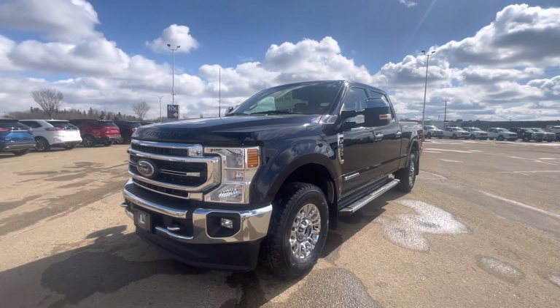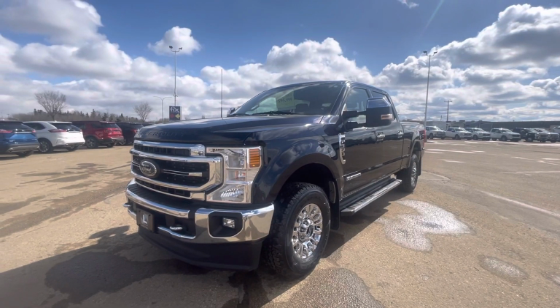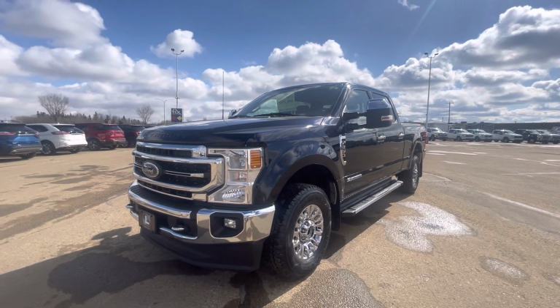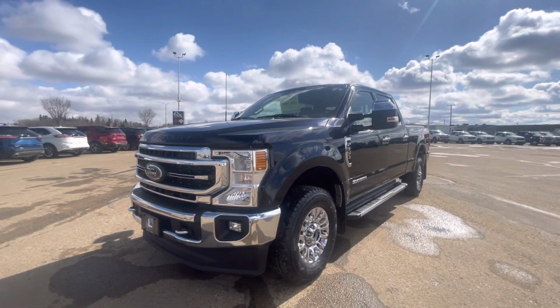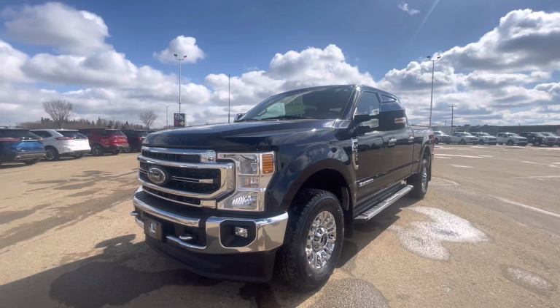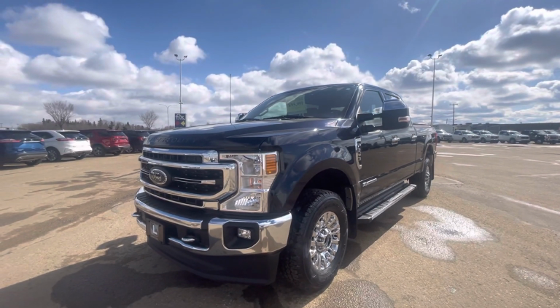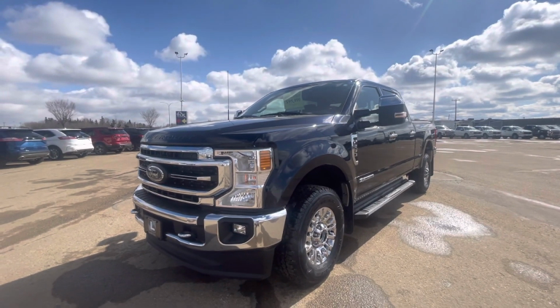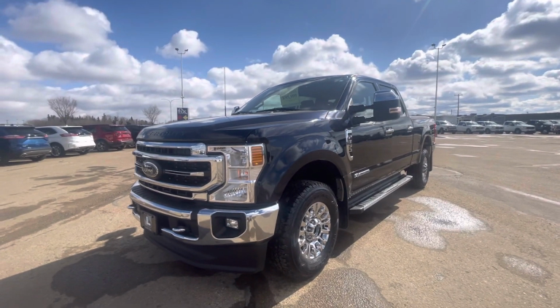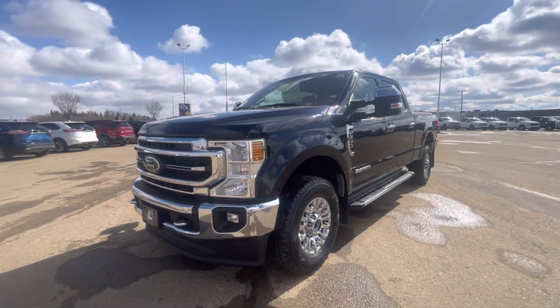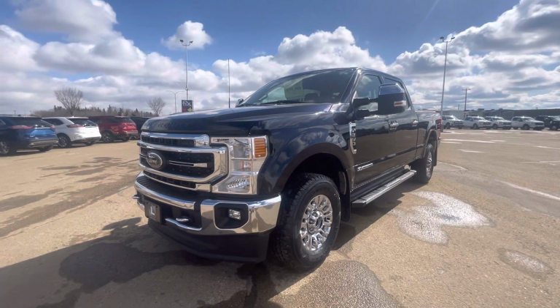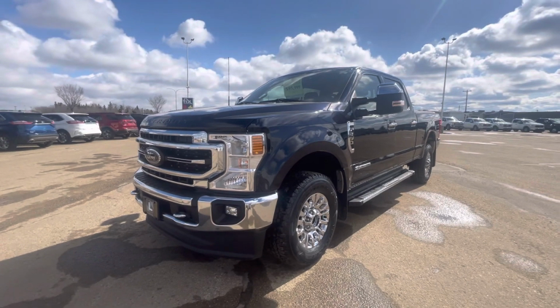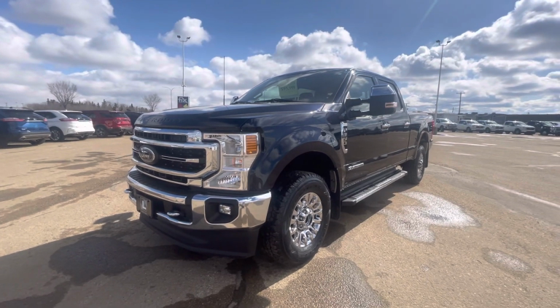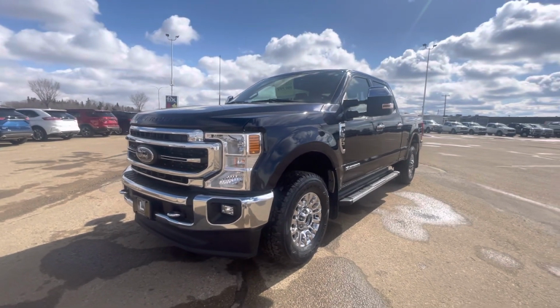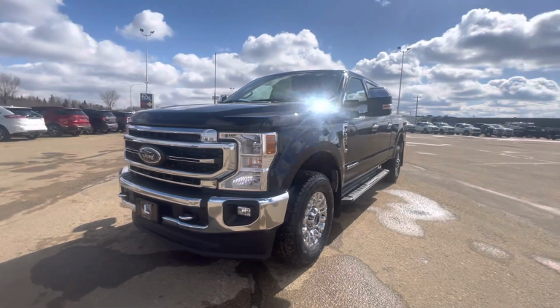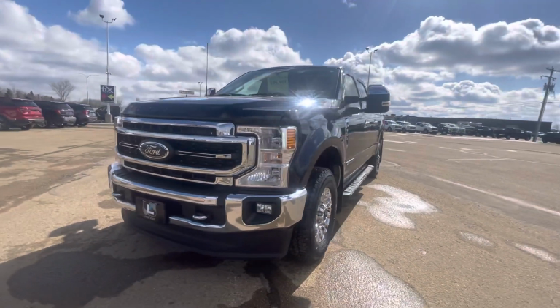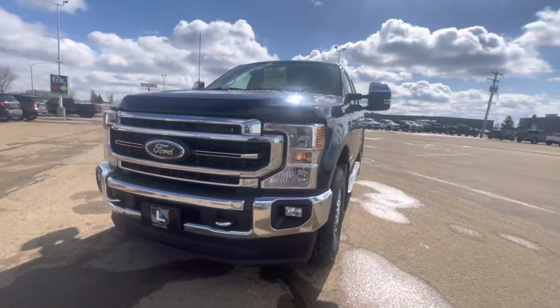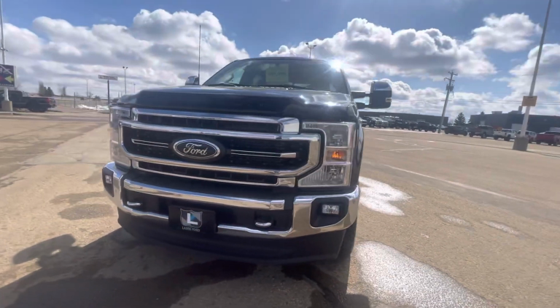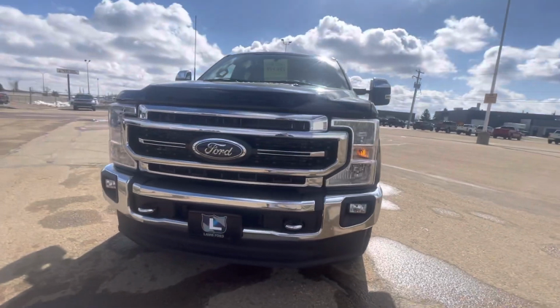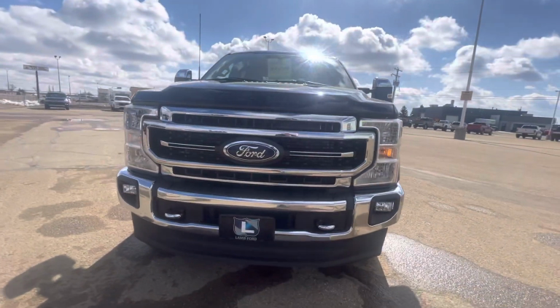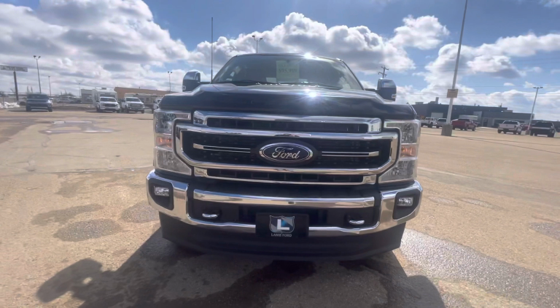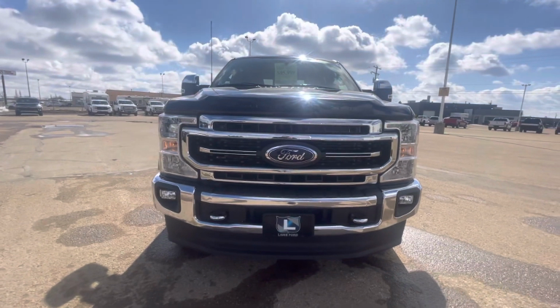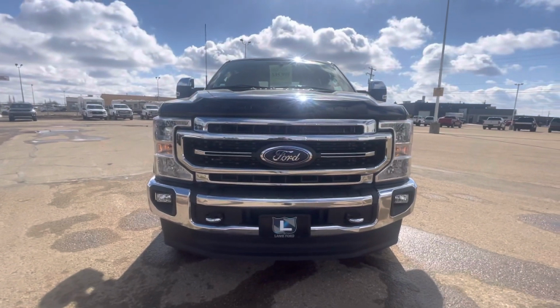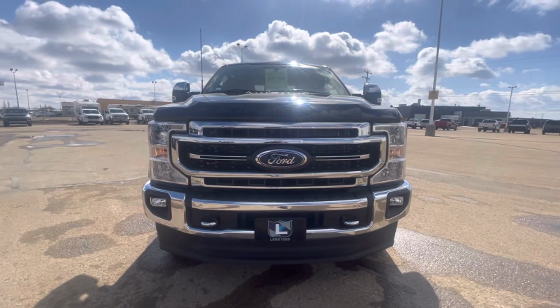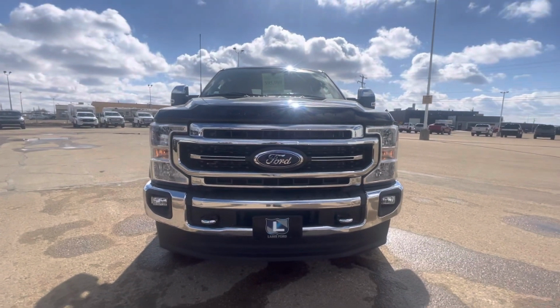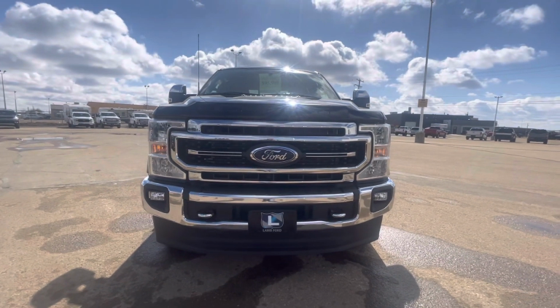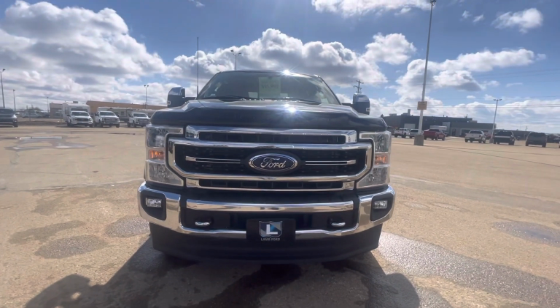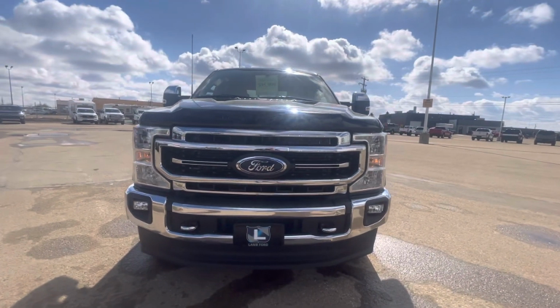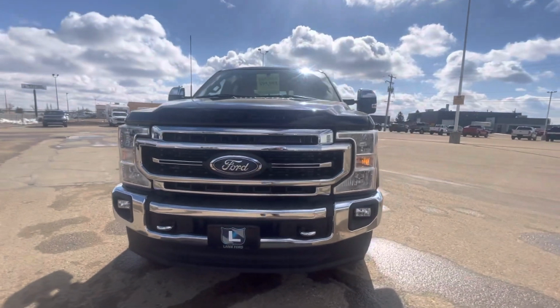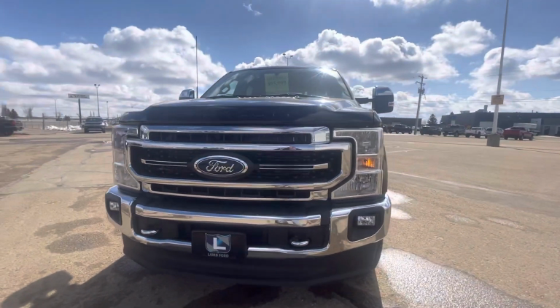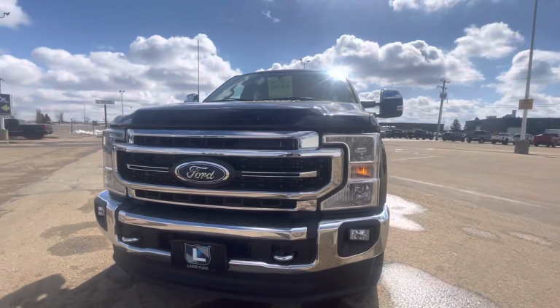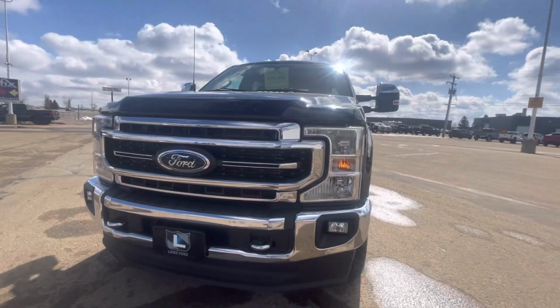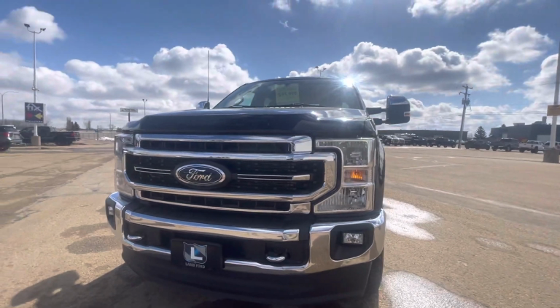Hey there Lauren, thought I'd put together a quick walk around for you, seeing as you're not in the province to take a look at the vehicle in person. Coming to the front here, we've got the chrome grille and chrome tow hooks, and fog lights as well.